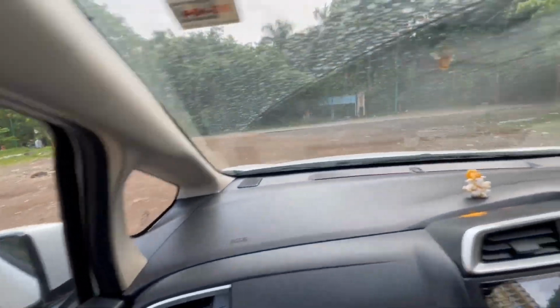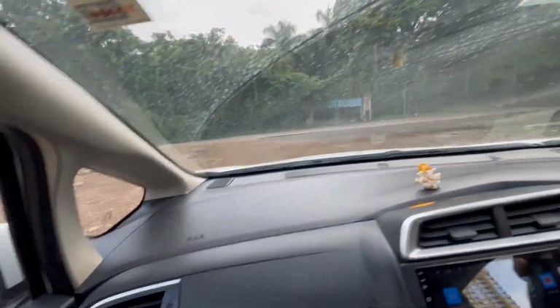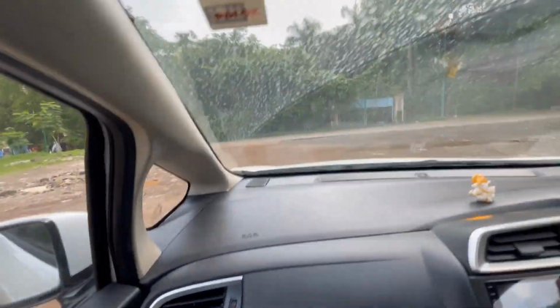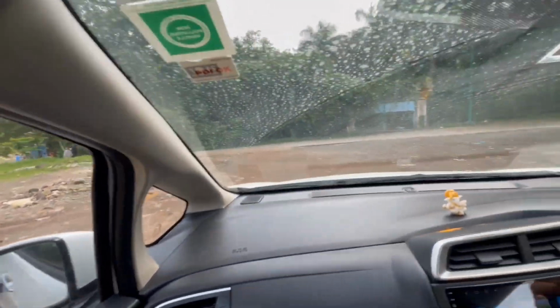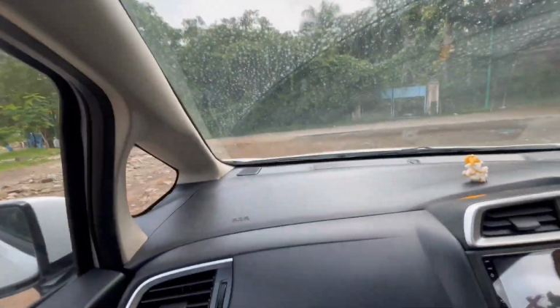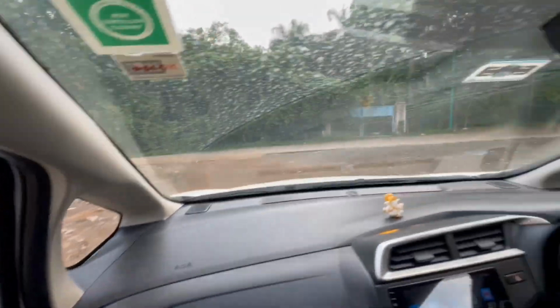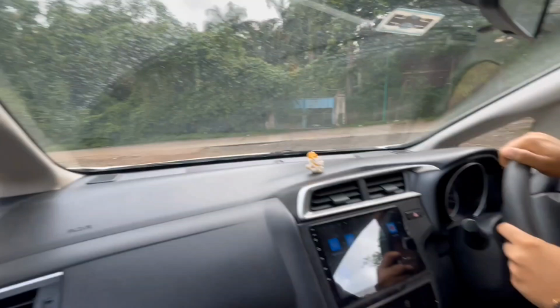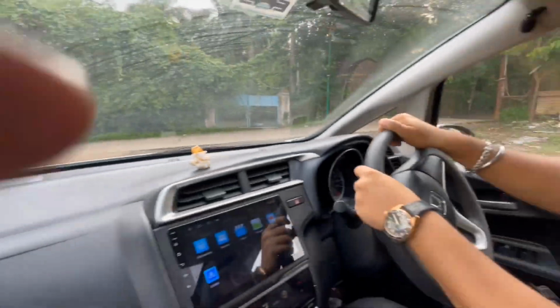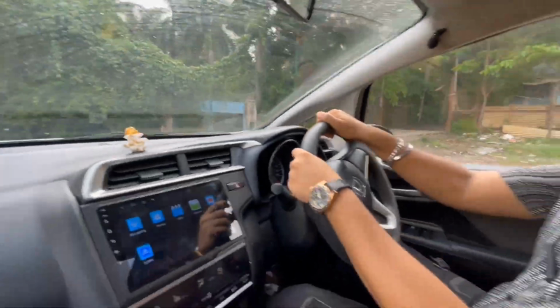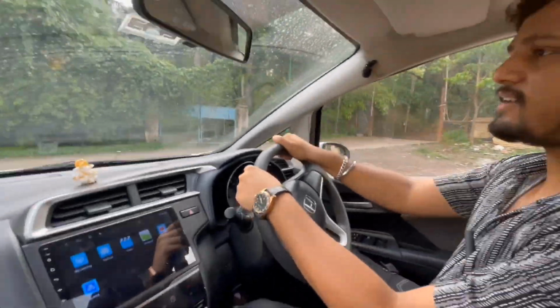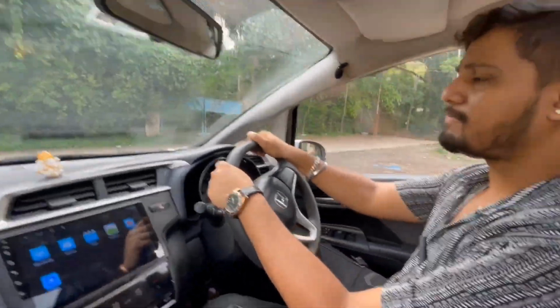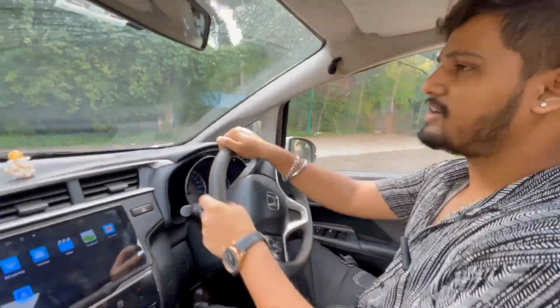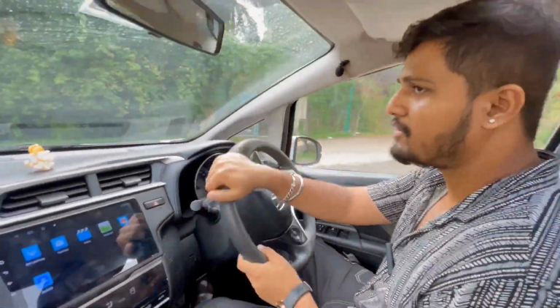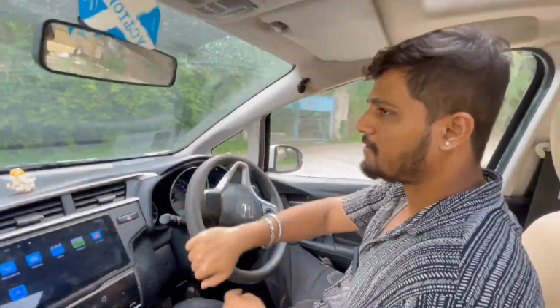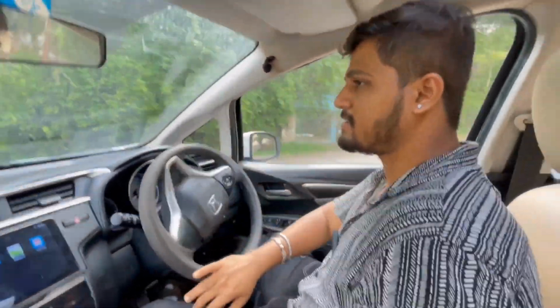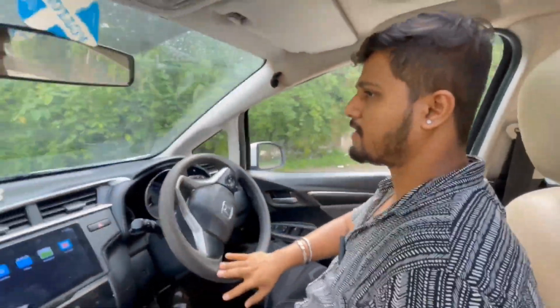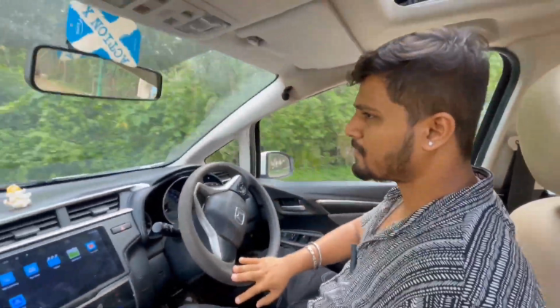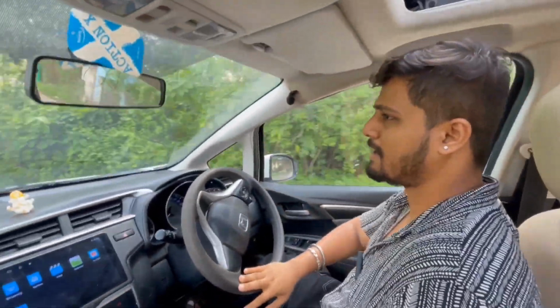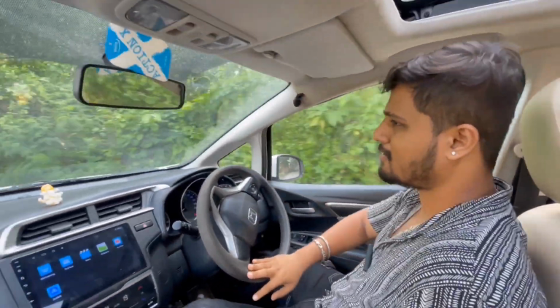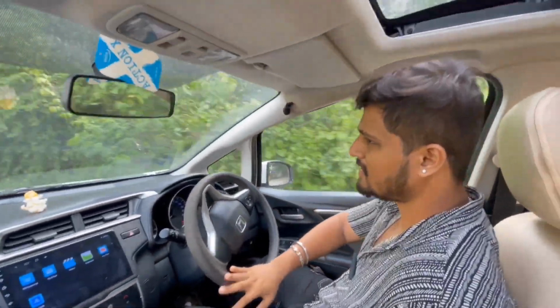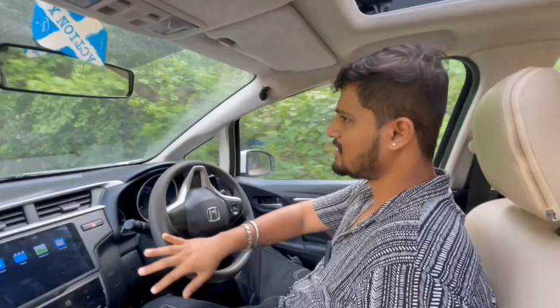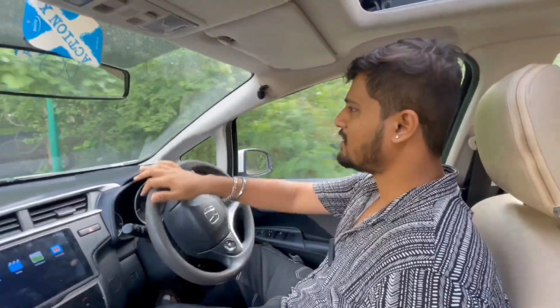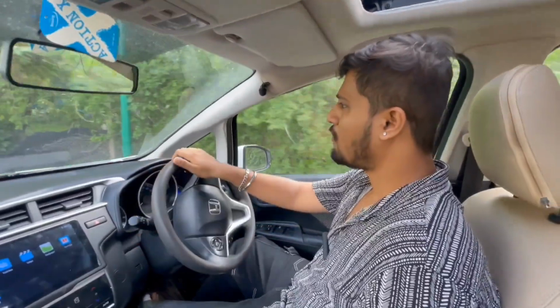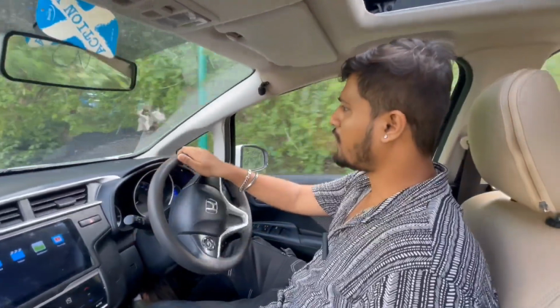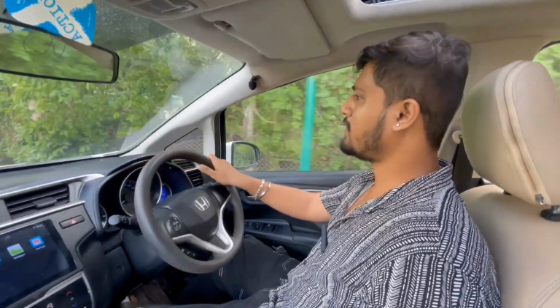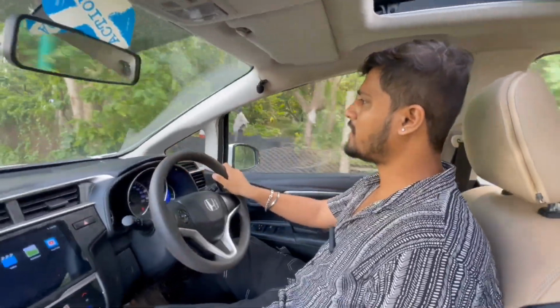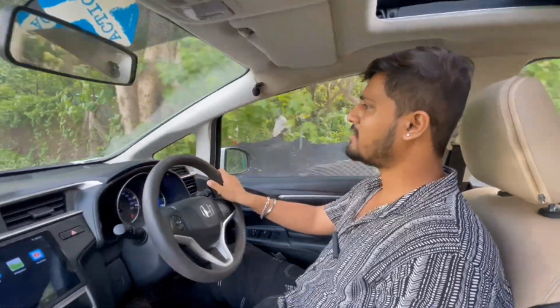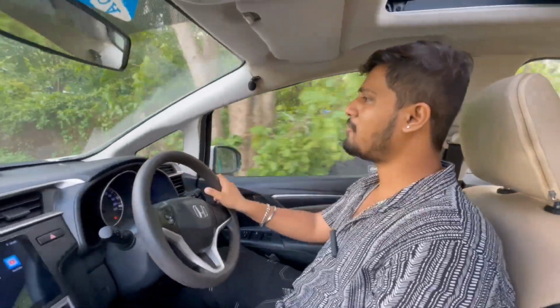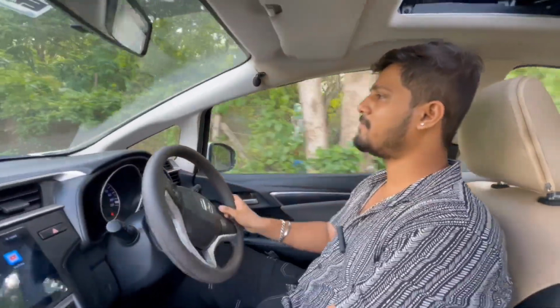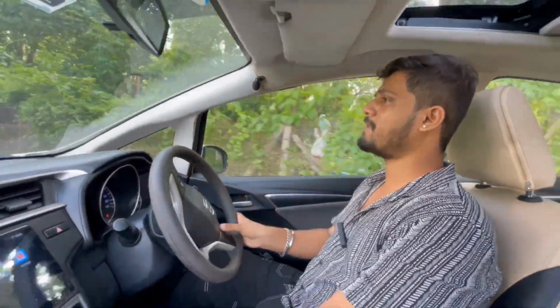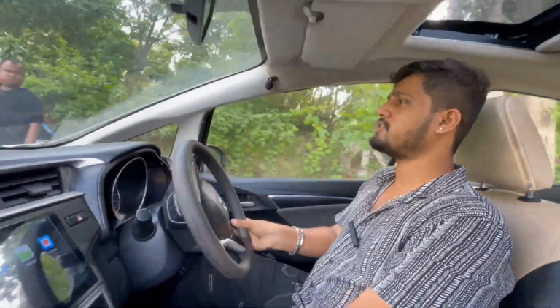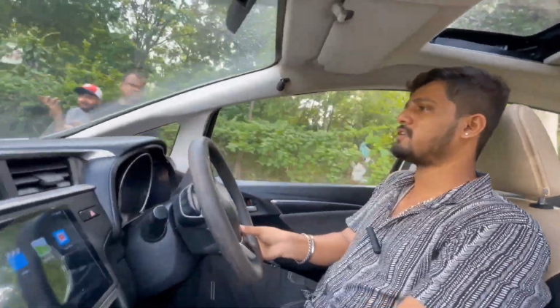Not a single sound is there. The car is running smoothly, and the power delivery is also good. The brake pads were checked and were not worn out, so we didn't change the brake pads.